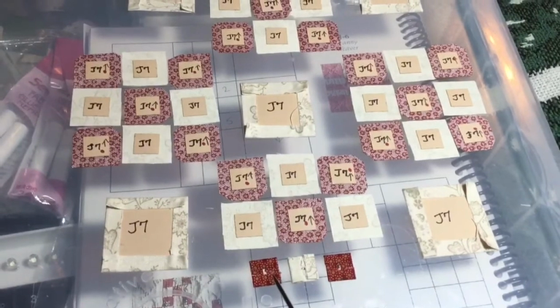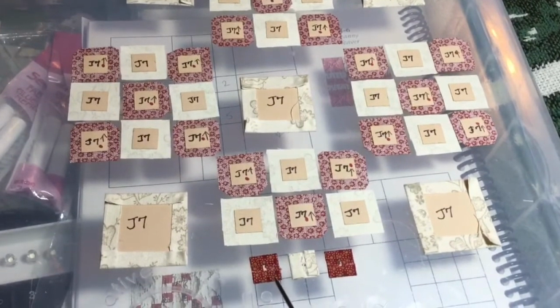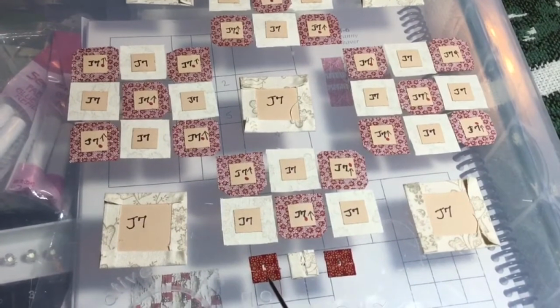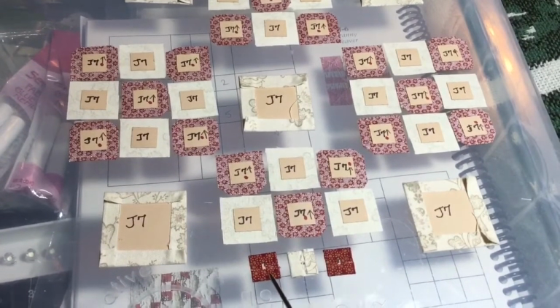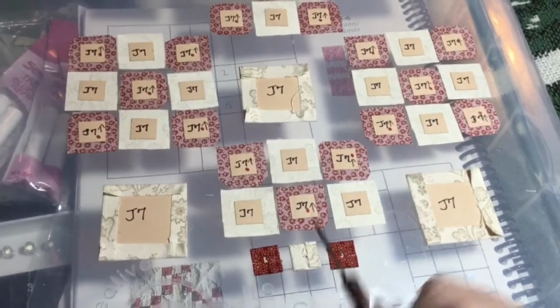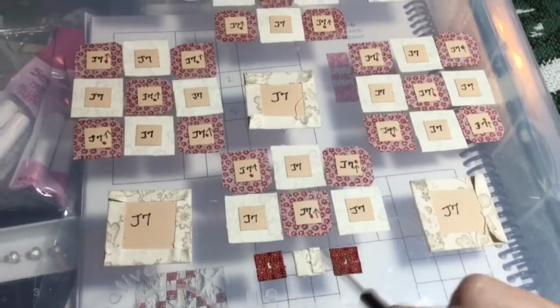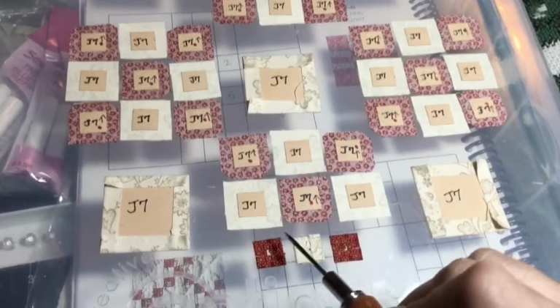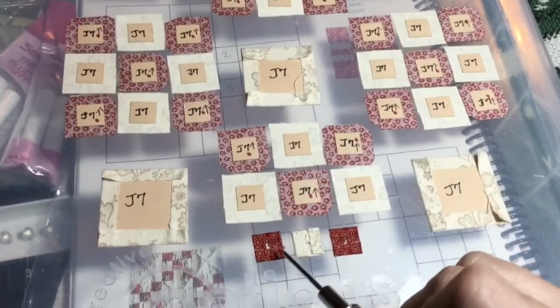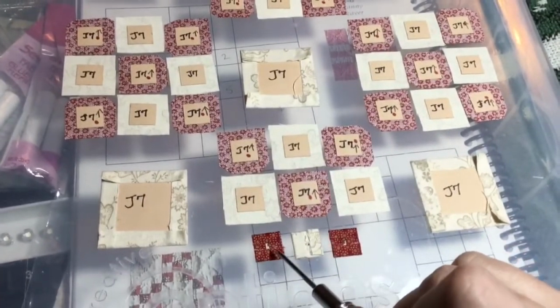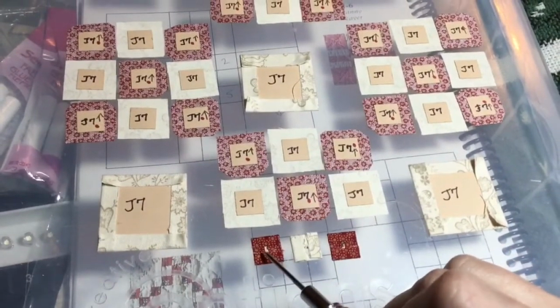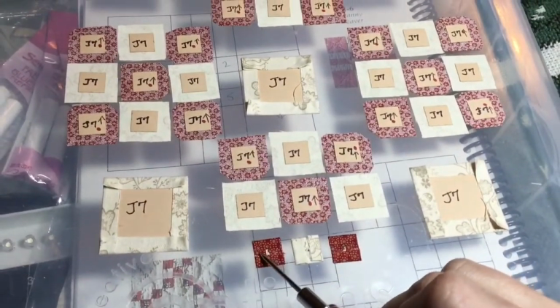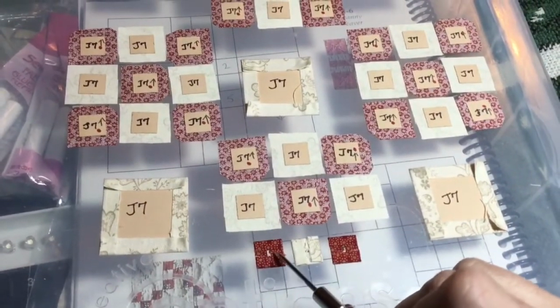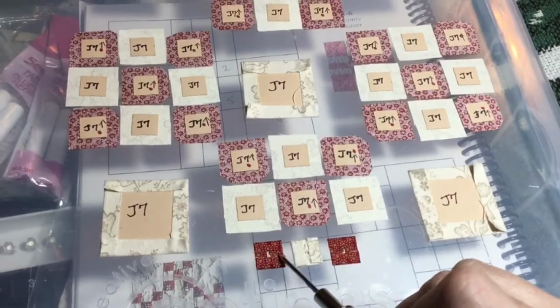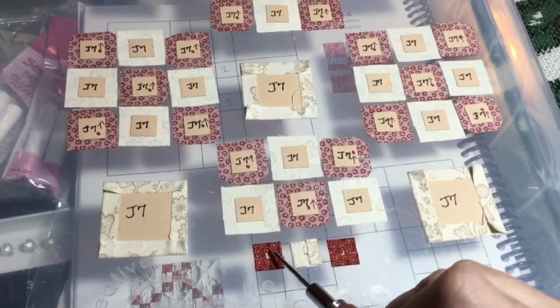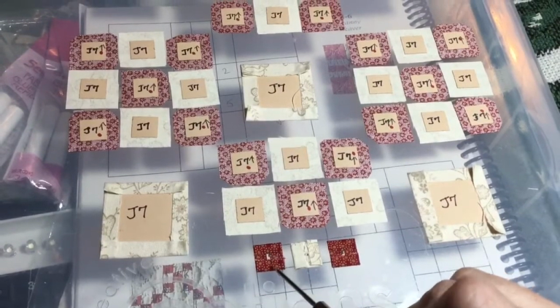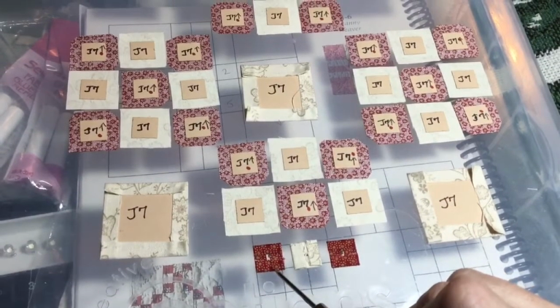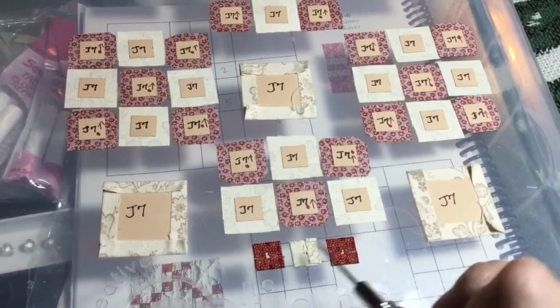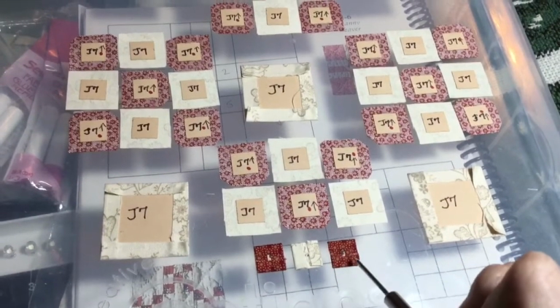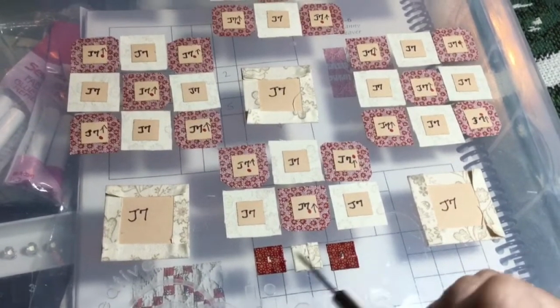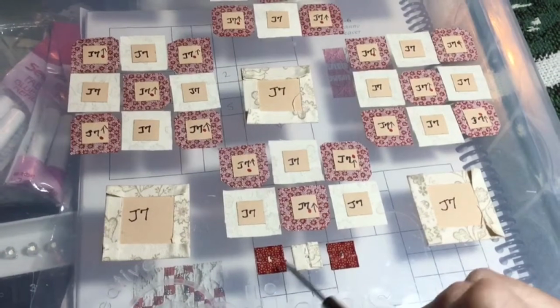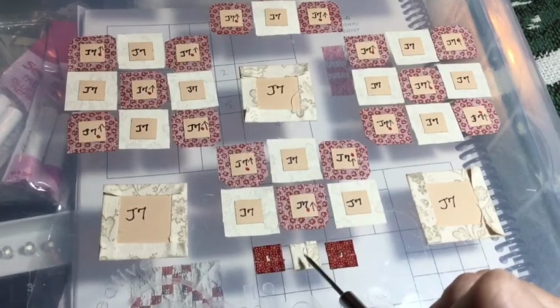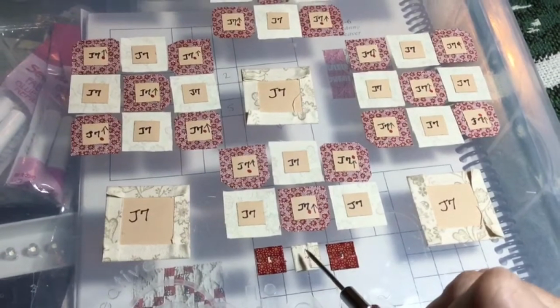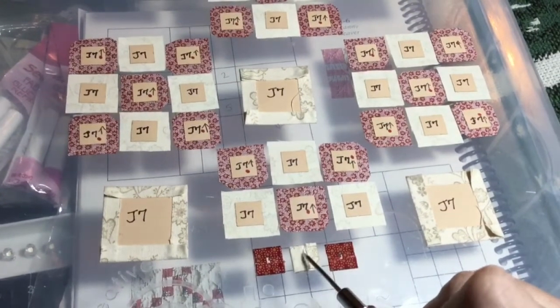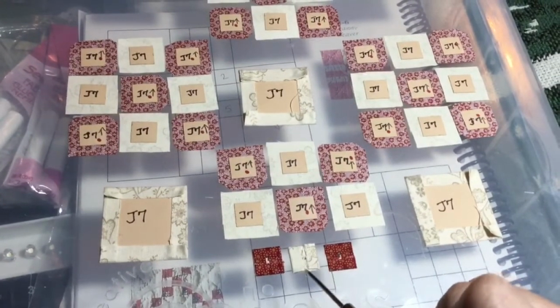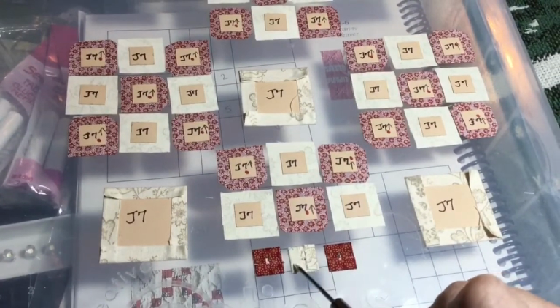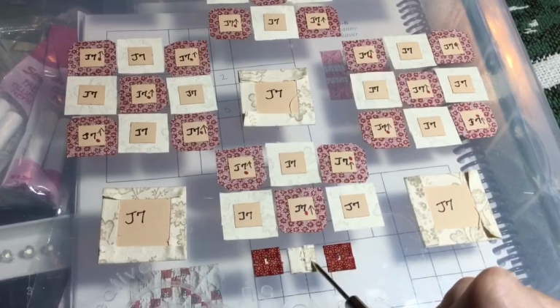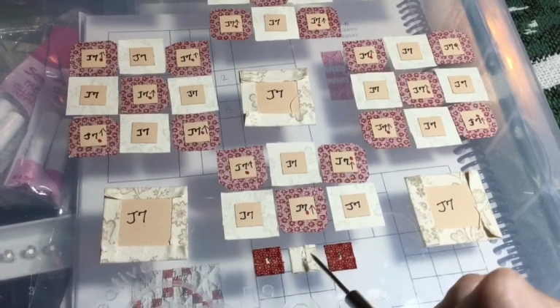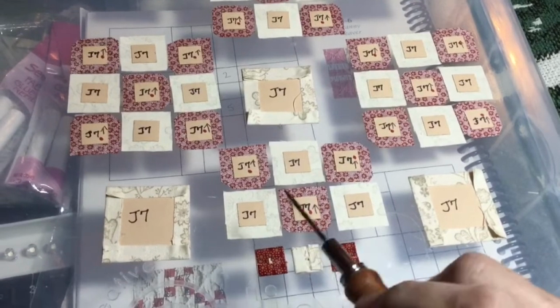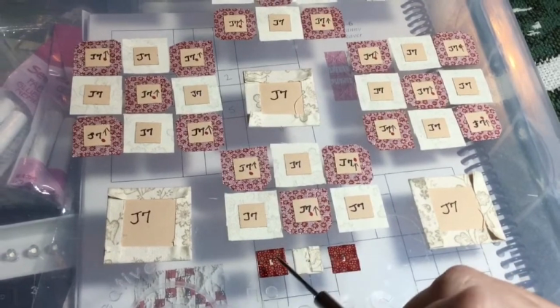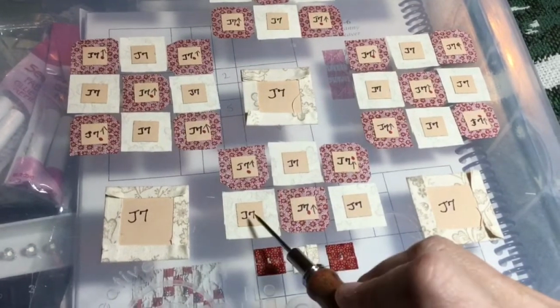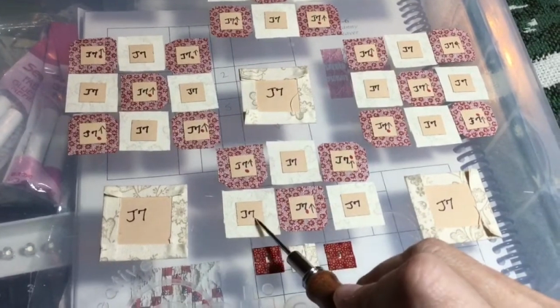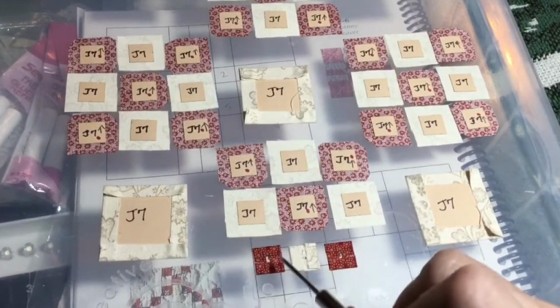With the nine-patches here — I don't know if this is coming through — but I did the sides first and then the top and bottom on both of these. On the middle one, I did the top and bottom and then the sides. And I will do the exact opposite on the next.